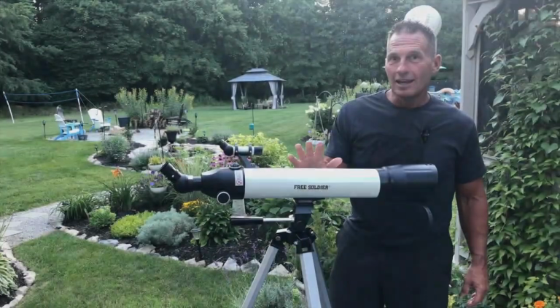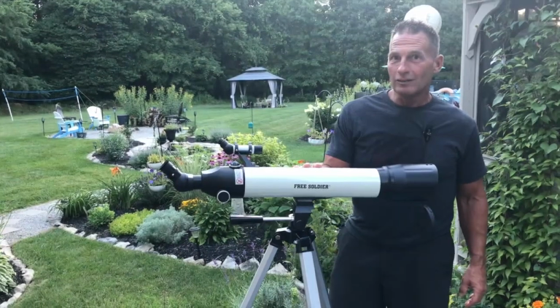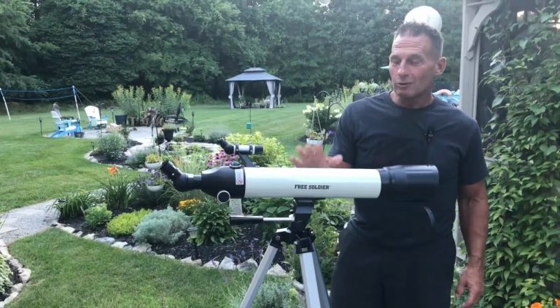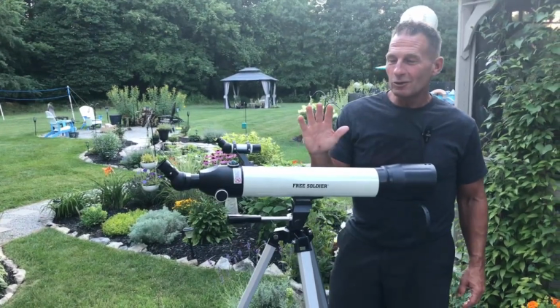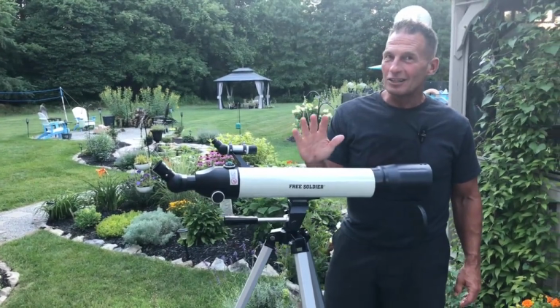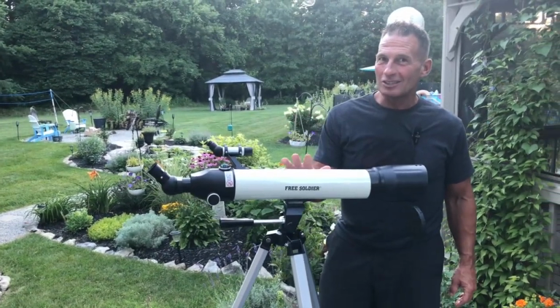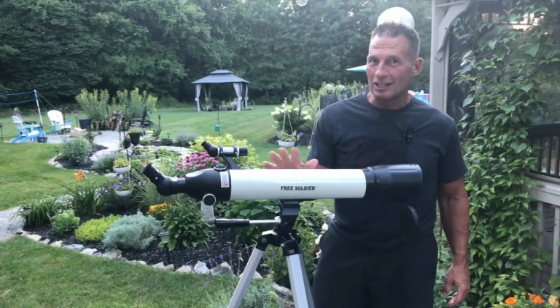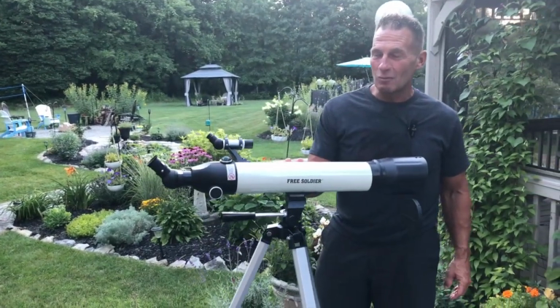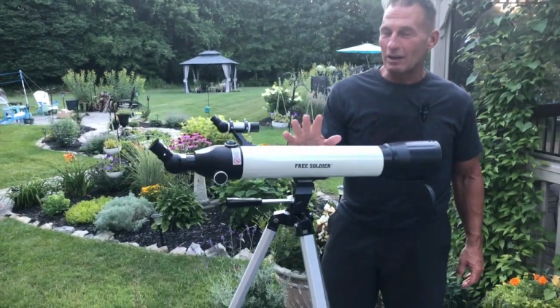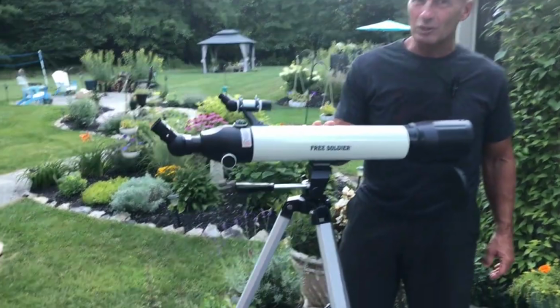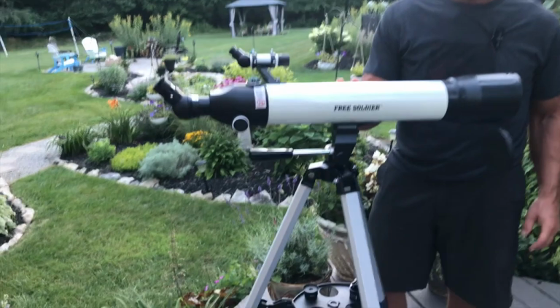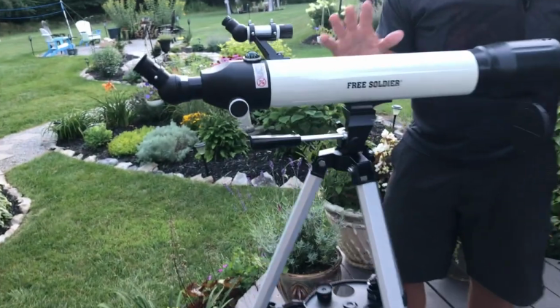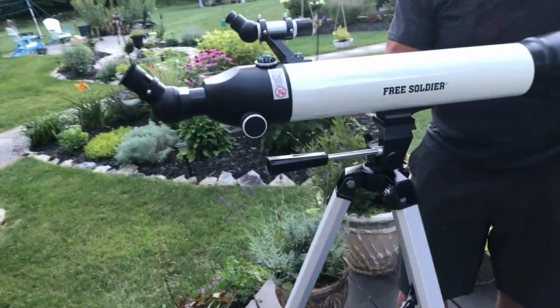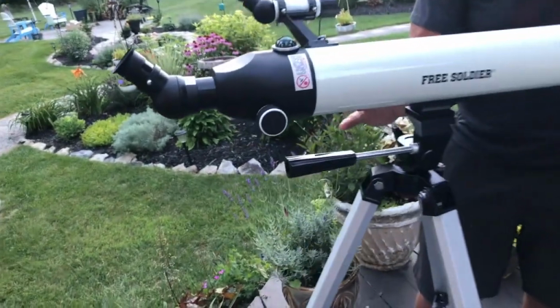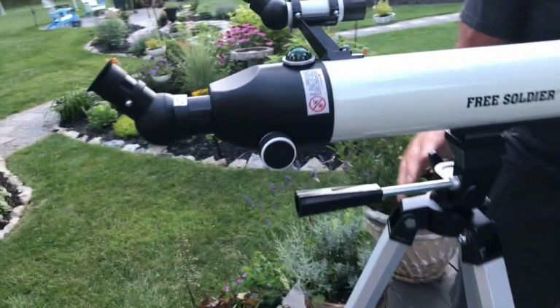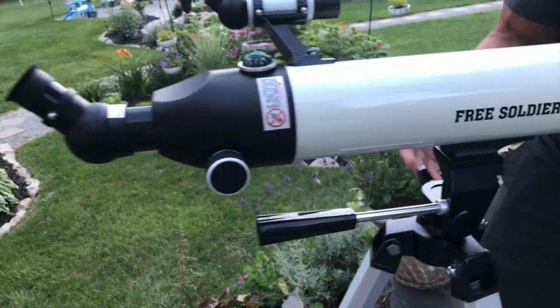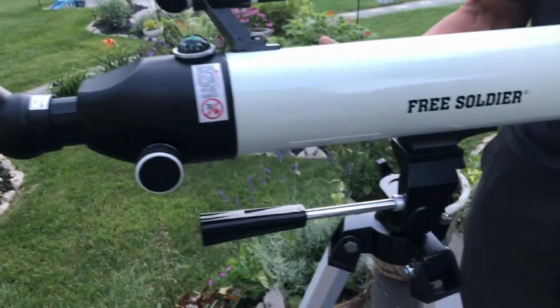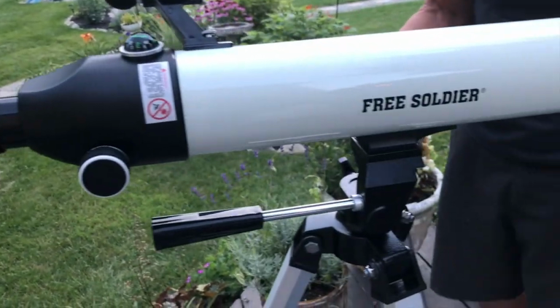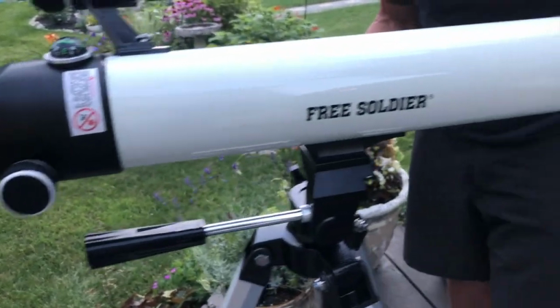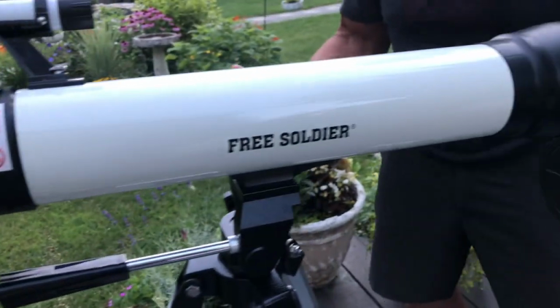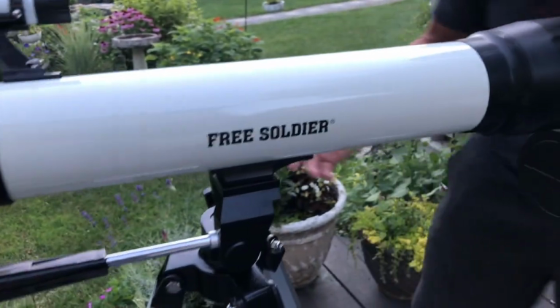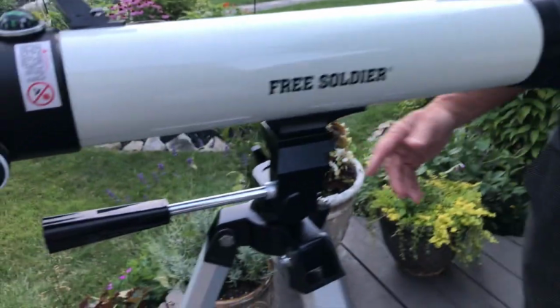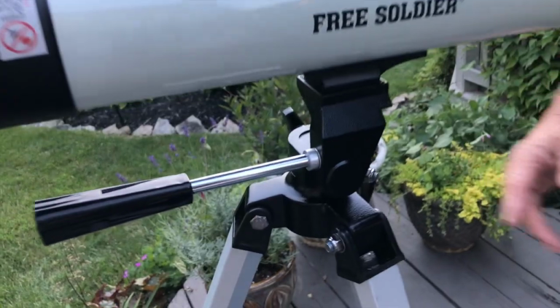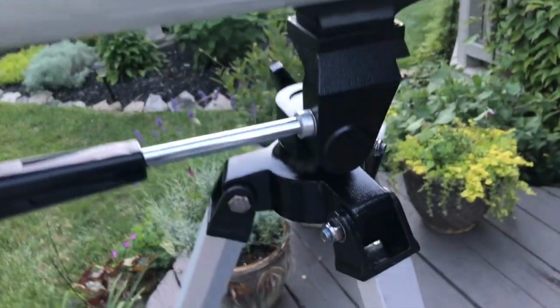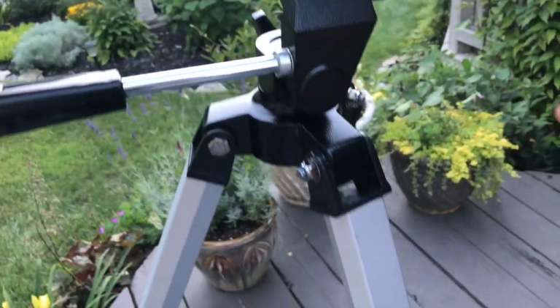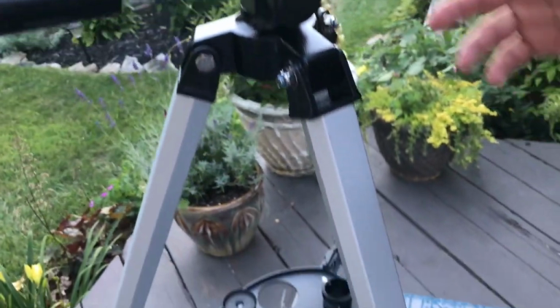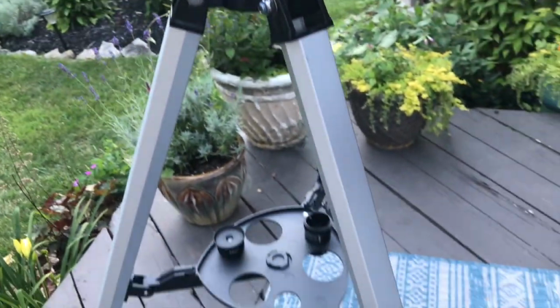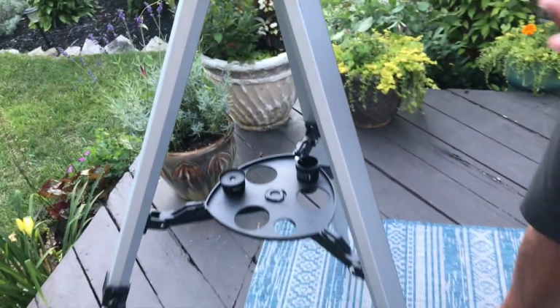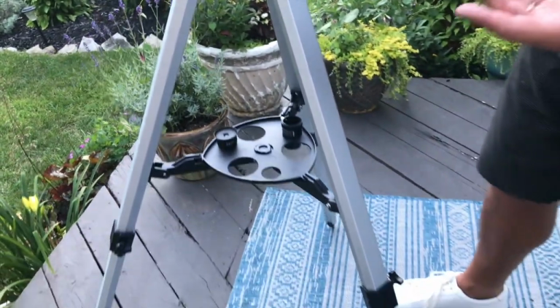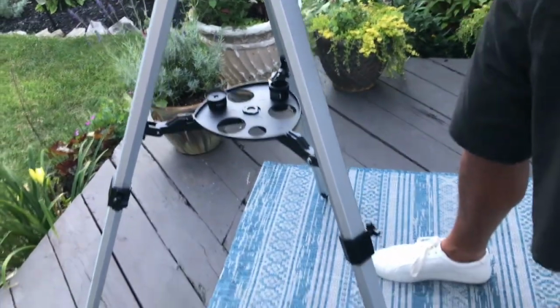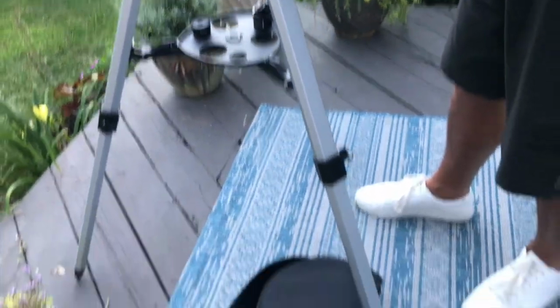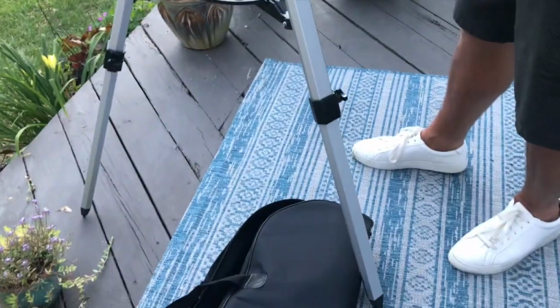I want to give you a quick review on this awesome new telescope I got by Free Soldier. This thing's fantastic, and I put it out here because I wanted to show you what I'm about to do. I figured I'd do it in daylight before it gets dark out and before the stars come out.